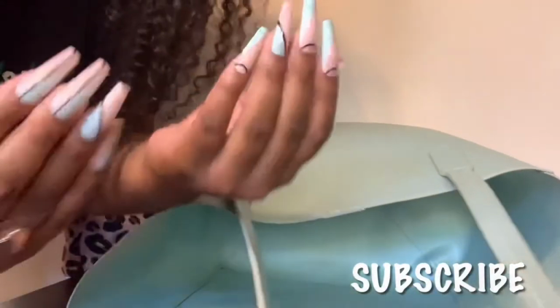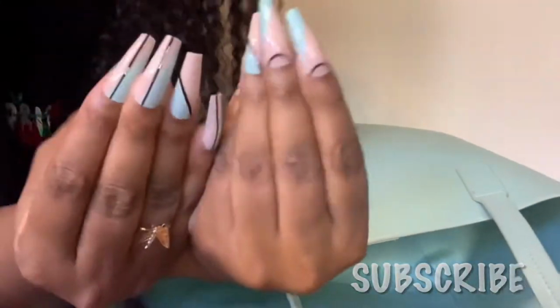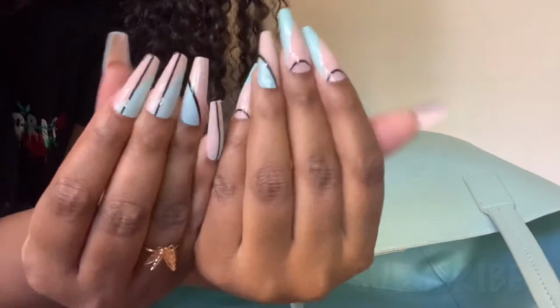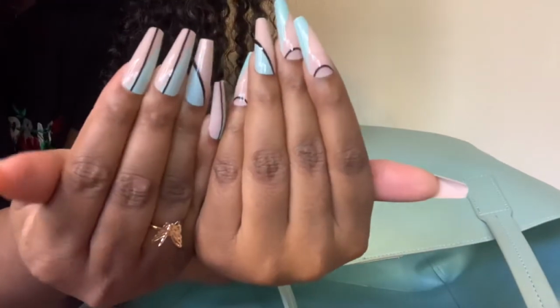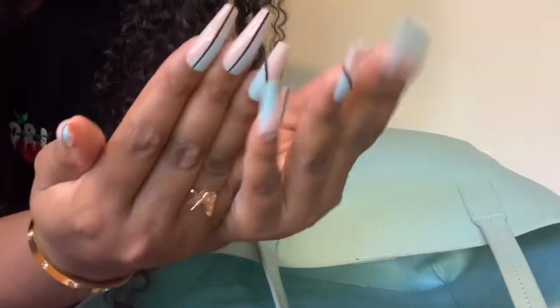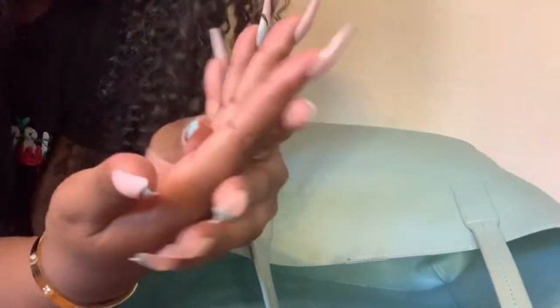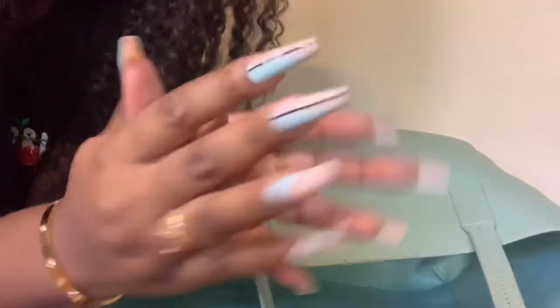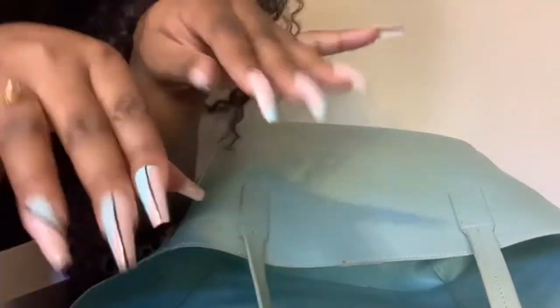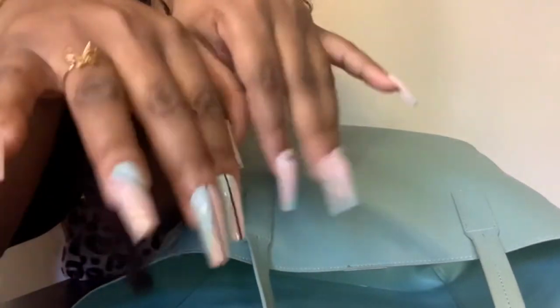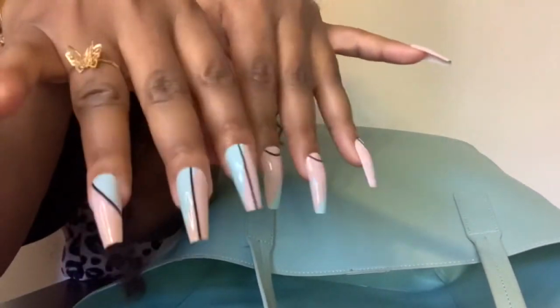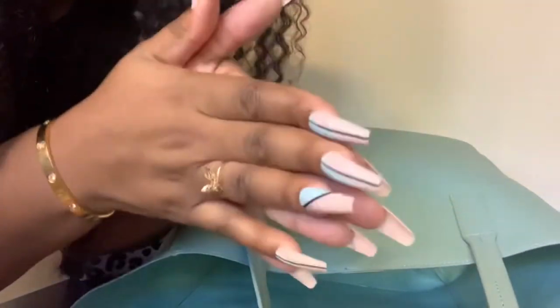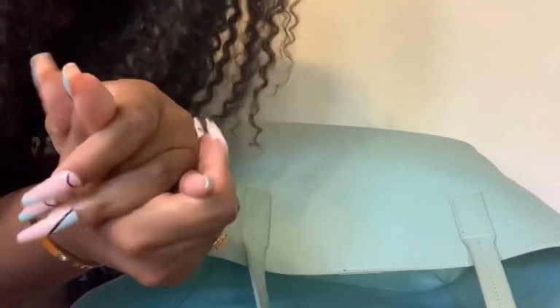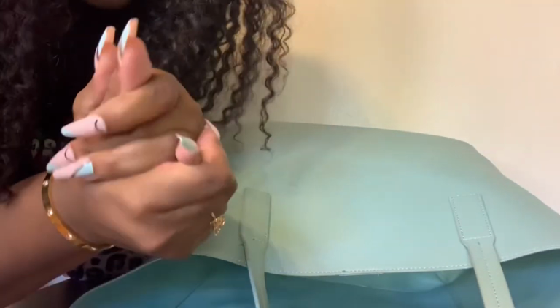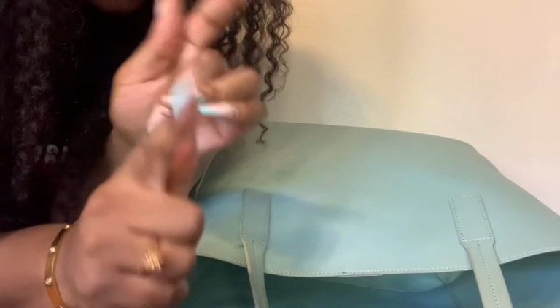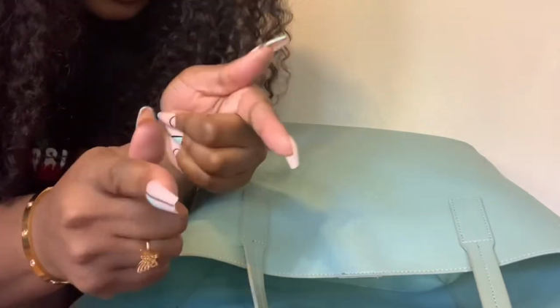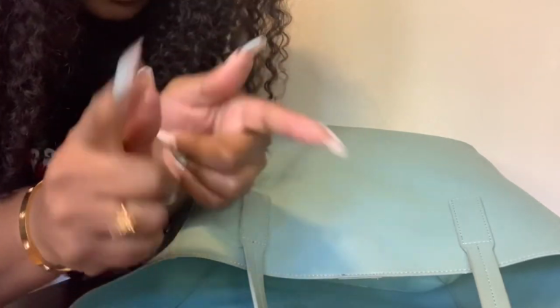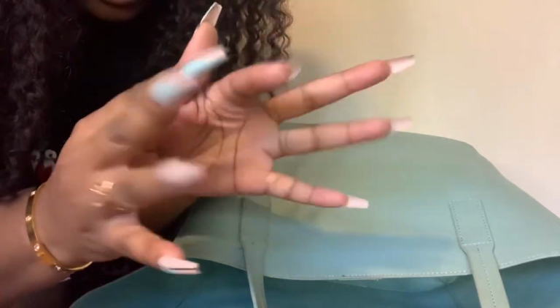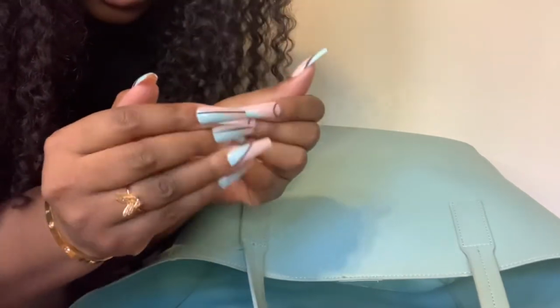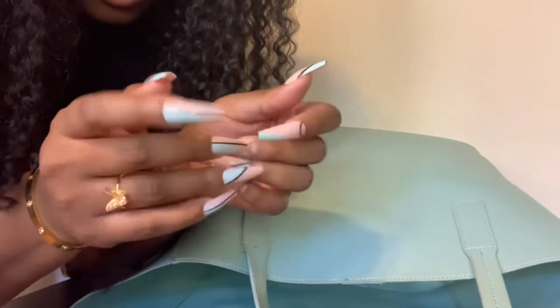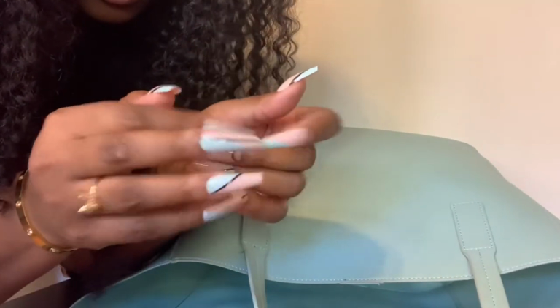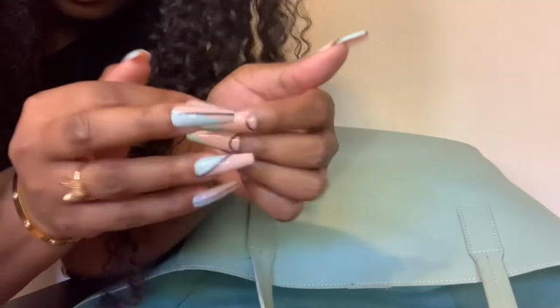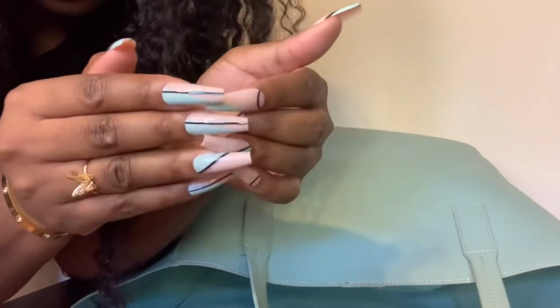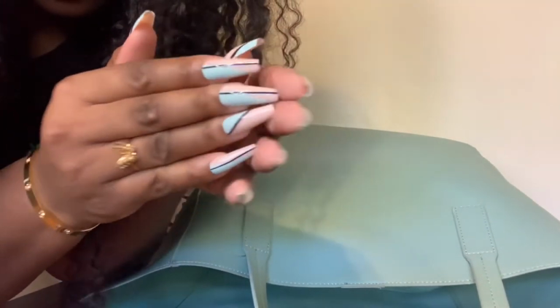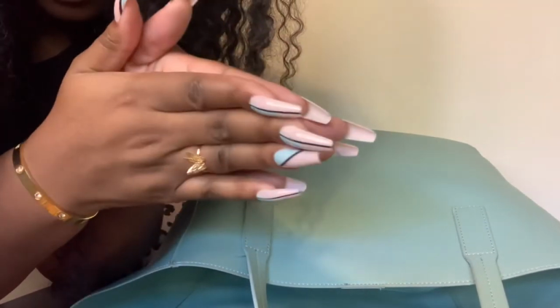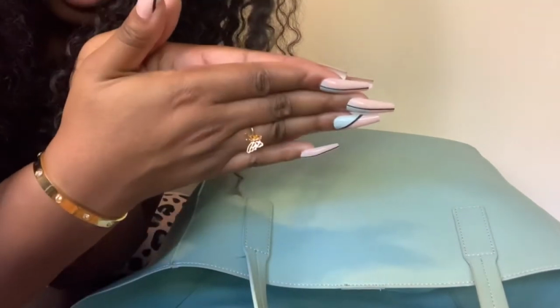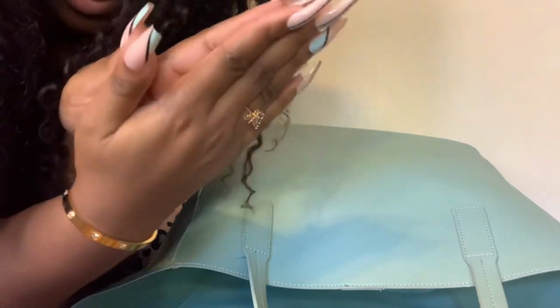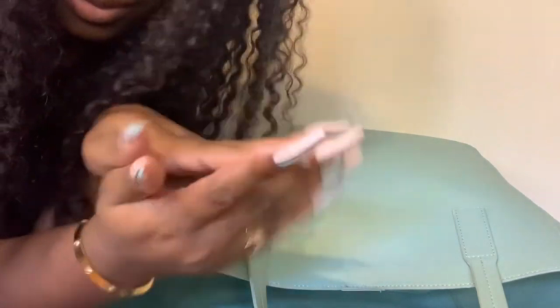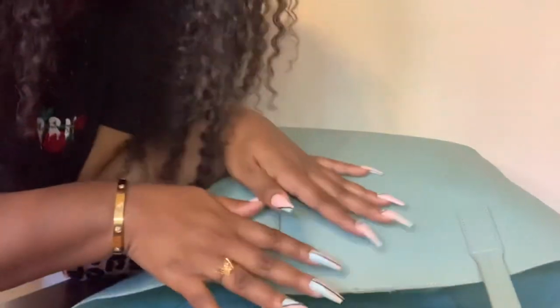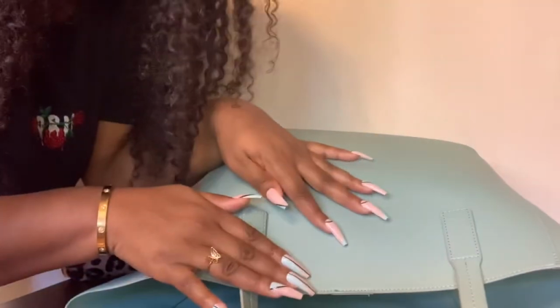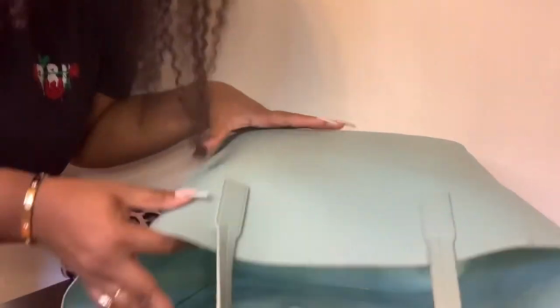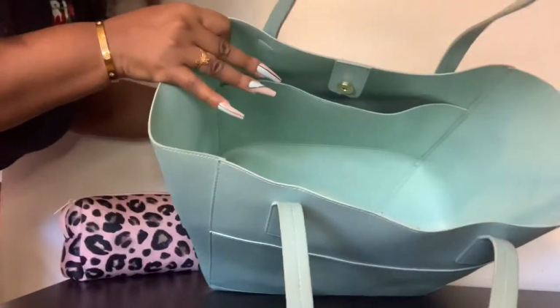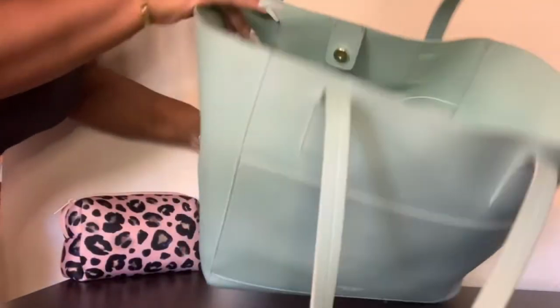And that is it — that's what's in my bag! Let's just admire my nails real quick, because I got them from Shein and they were like two dollars. I will link them down below. Thanks for watching, guys, and I hope to see you next time — bye!